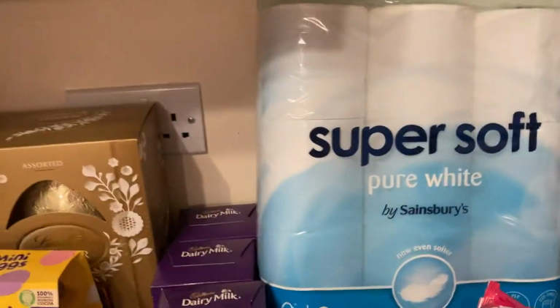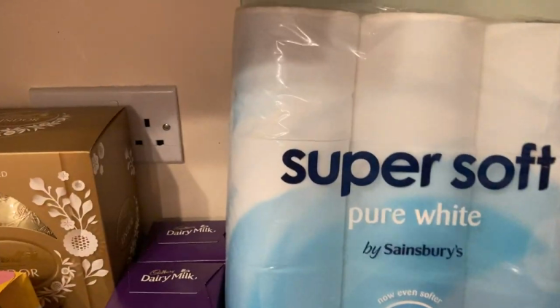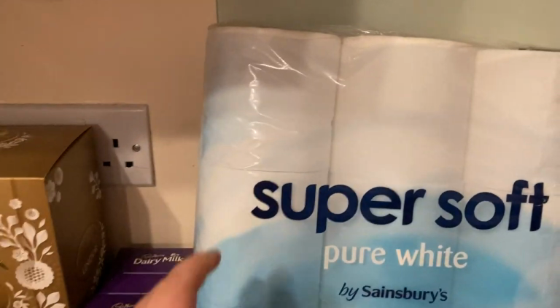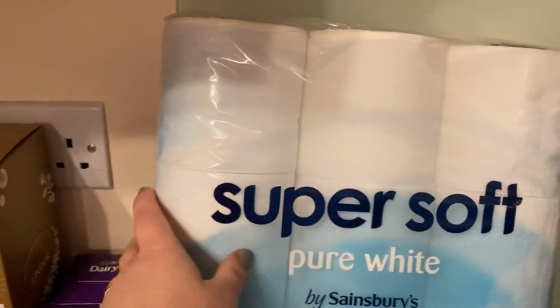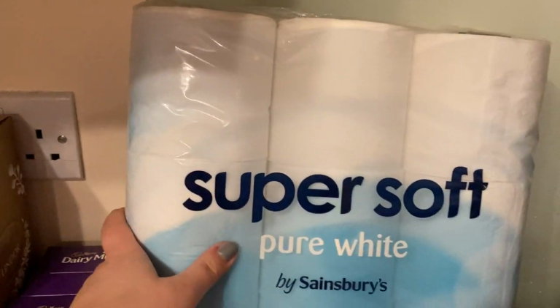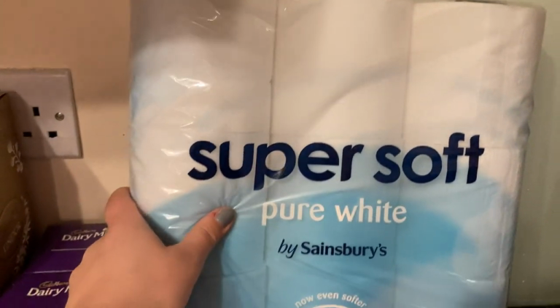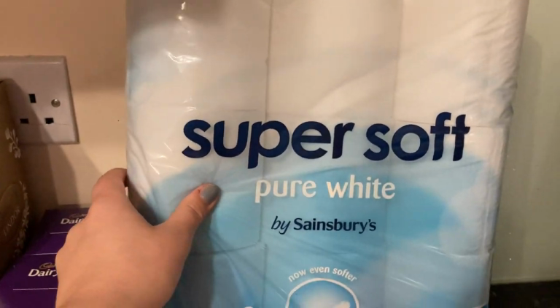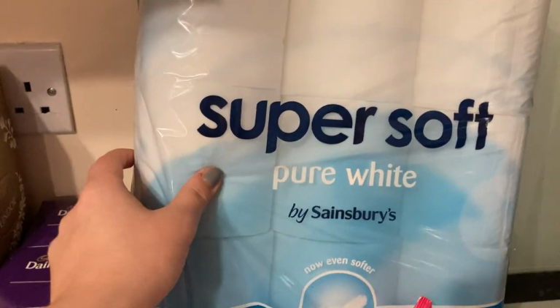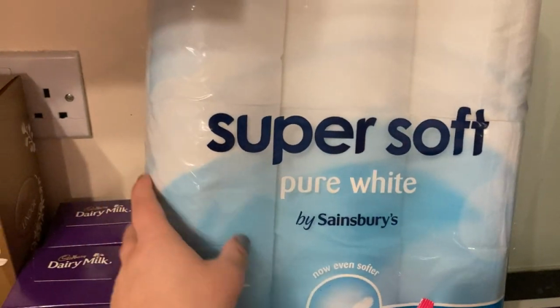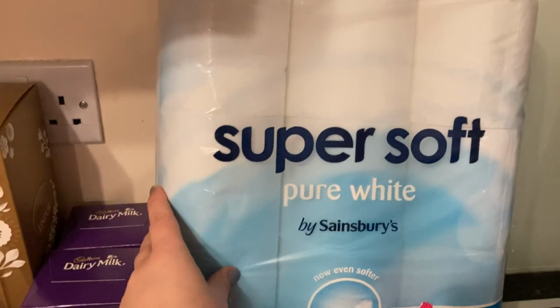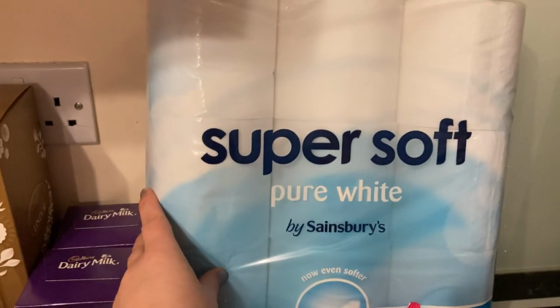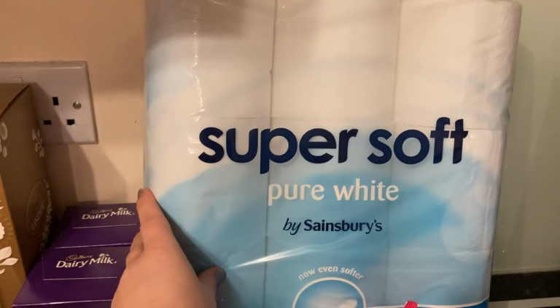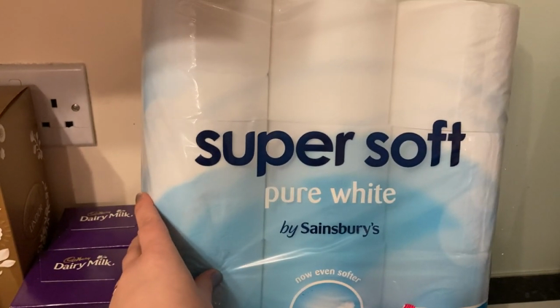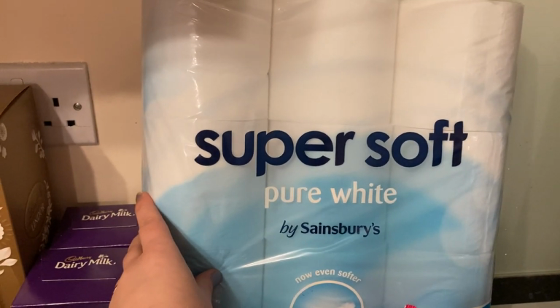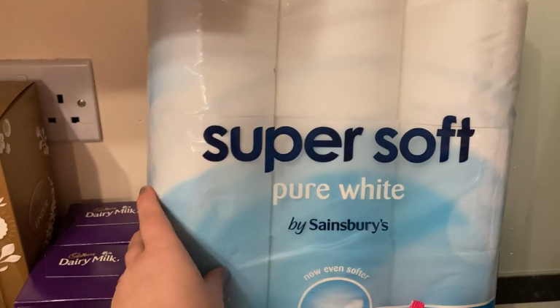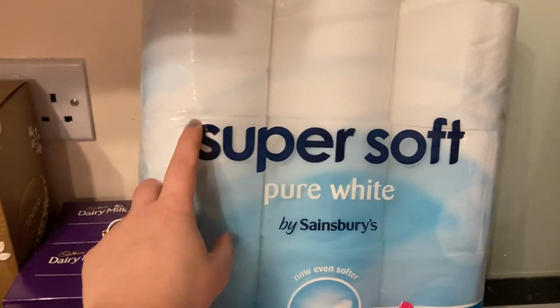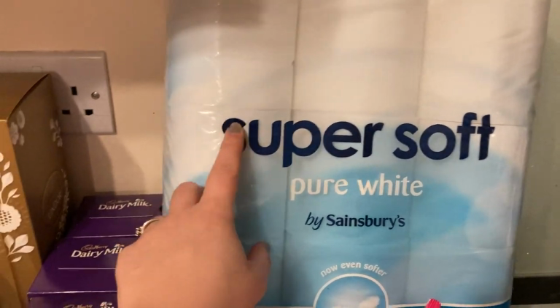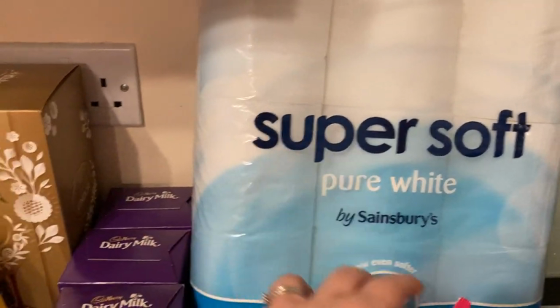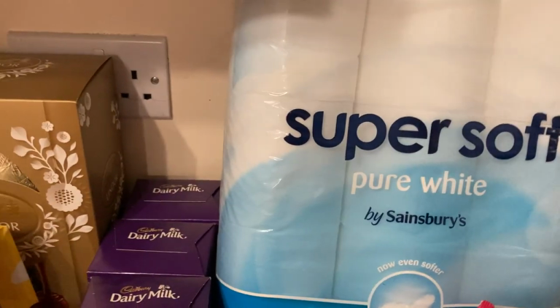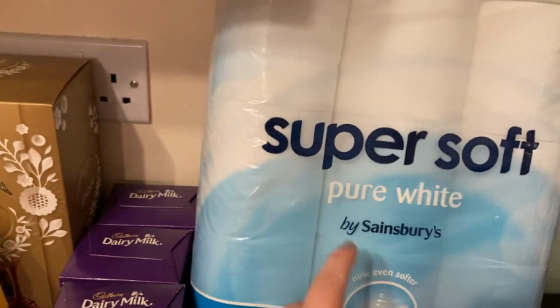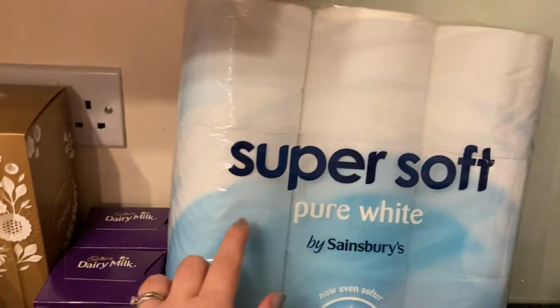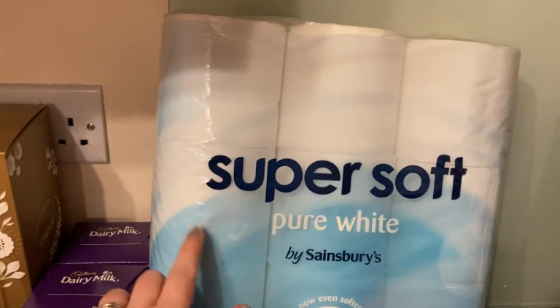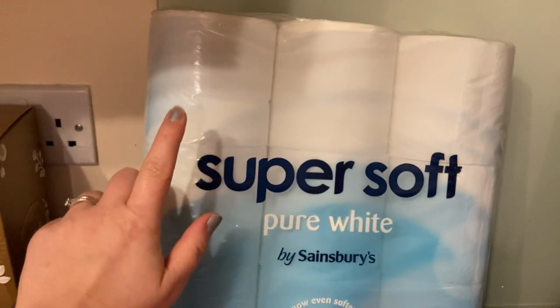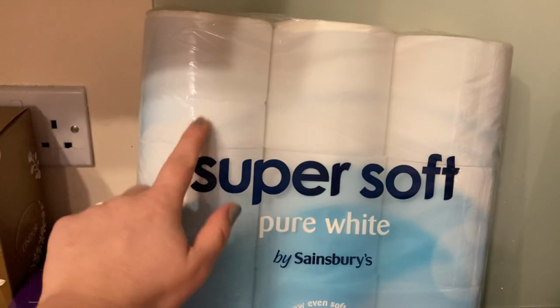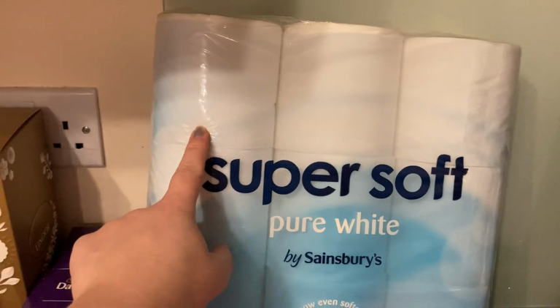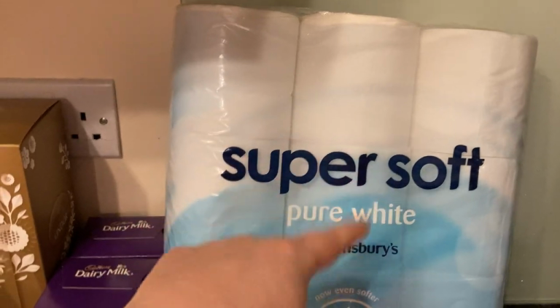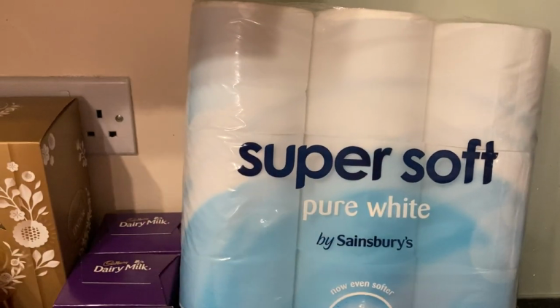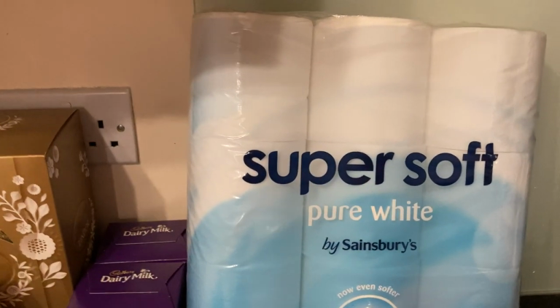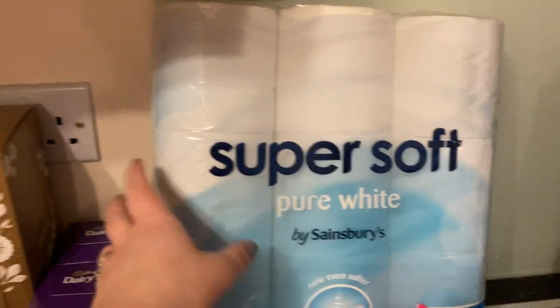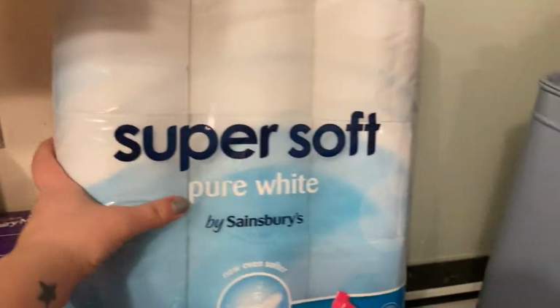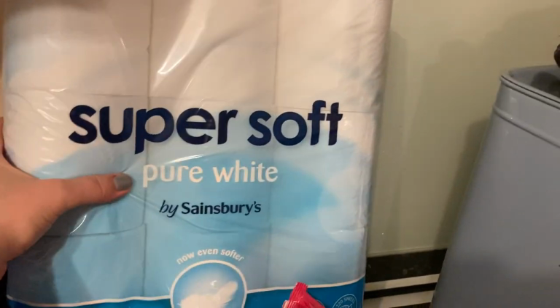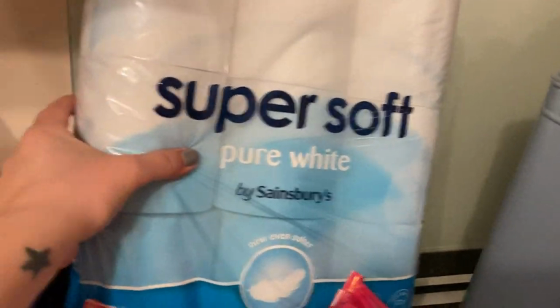I've got a pack of nine toilet rolls here. This is the one we always get — it's not that highly rated on their website, but I quite like this toilet roll. It does the job.